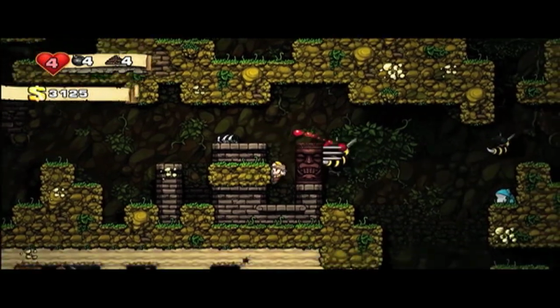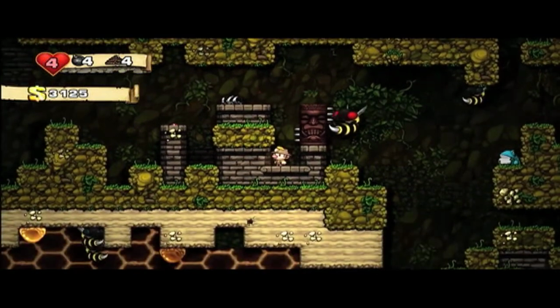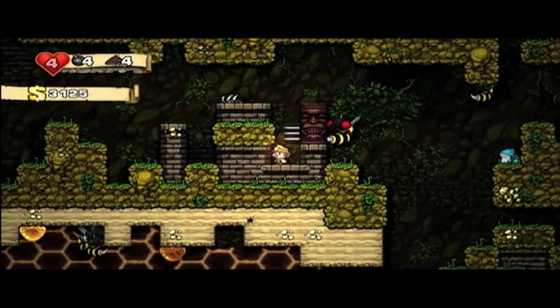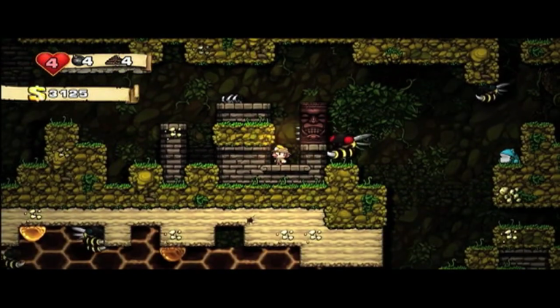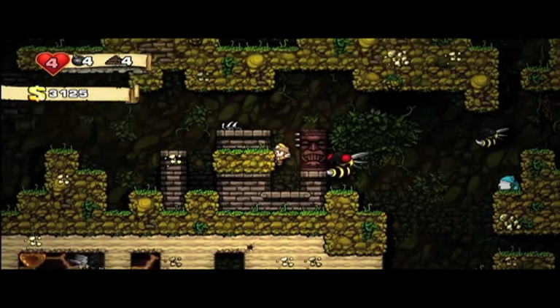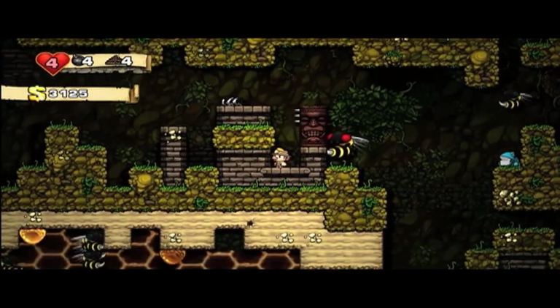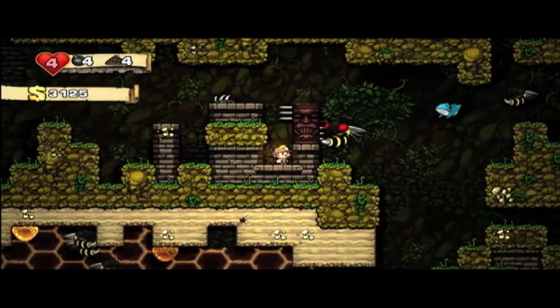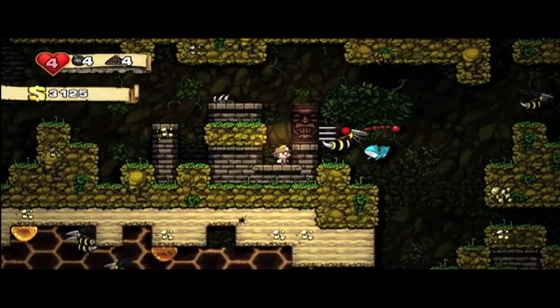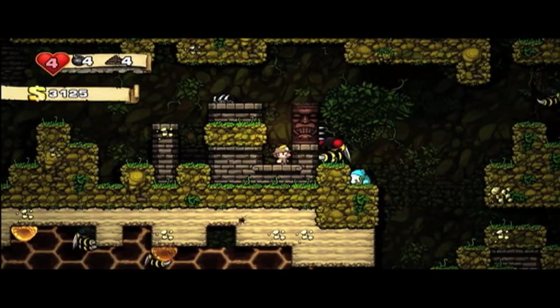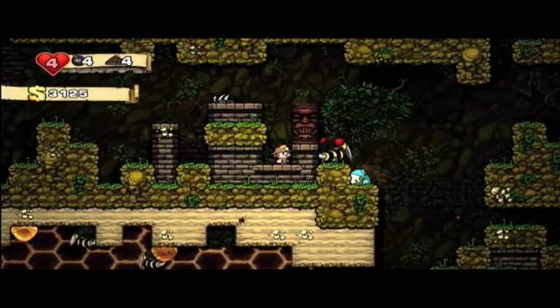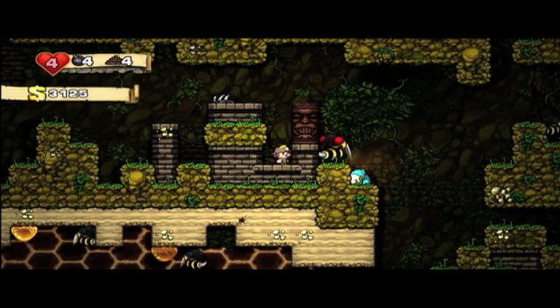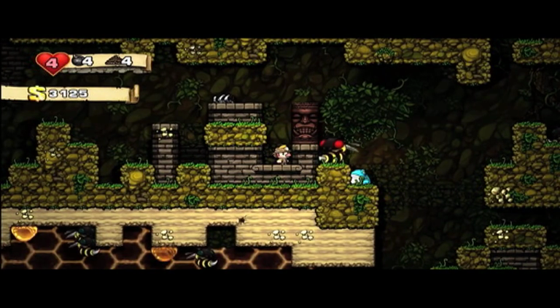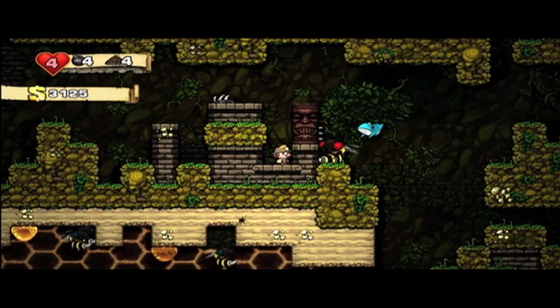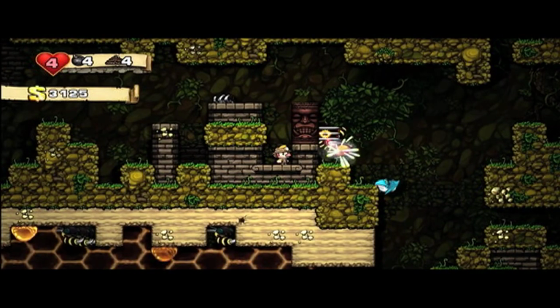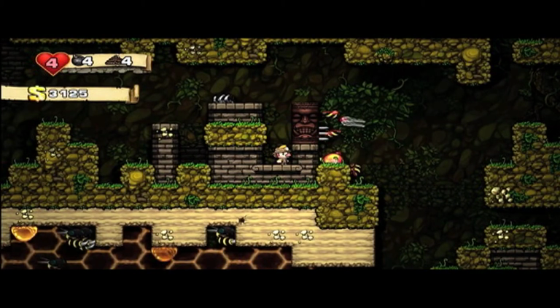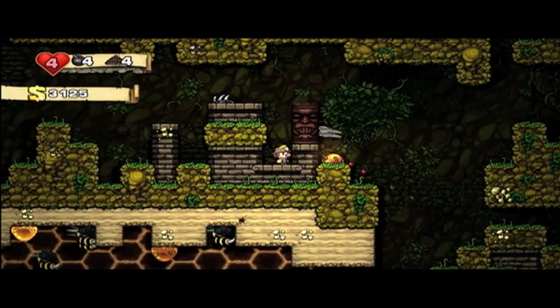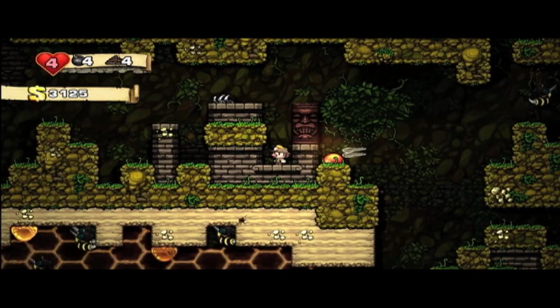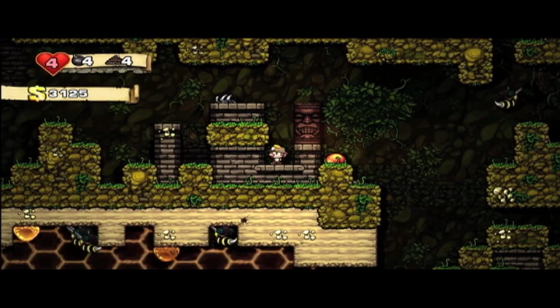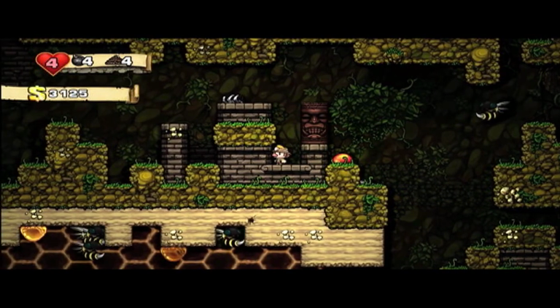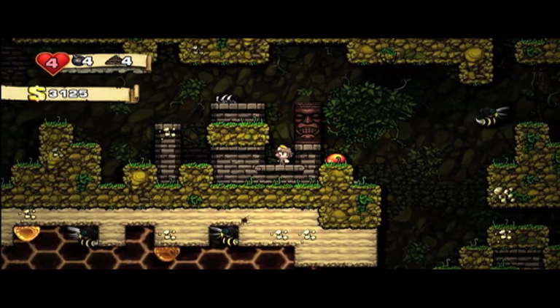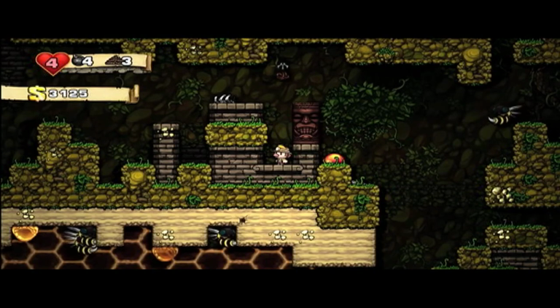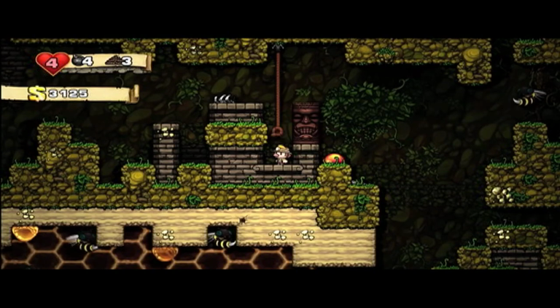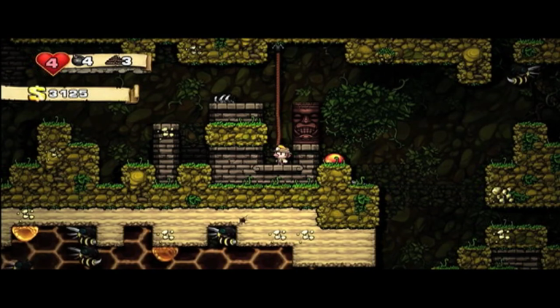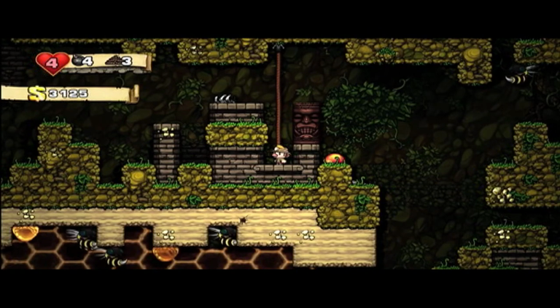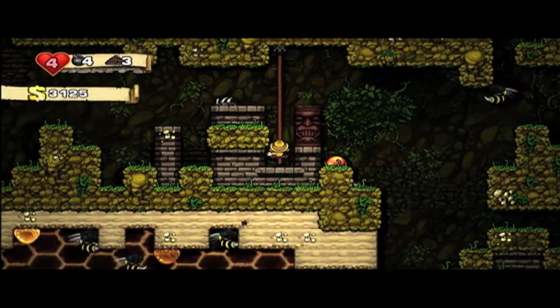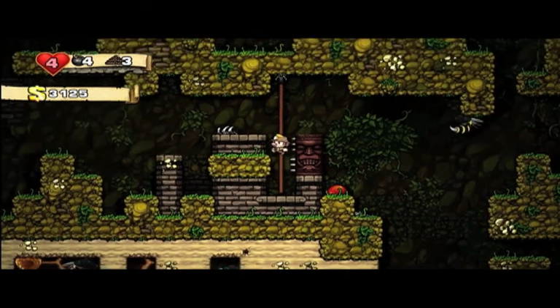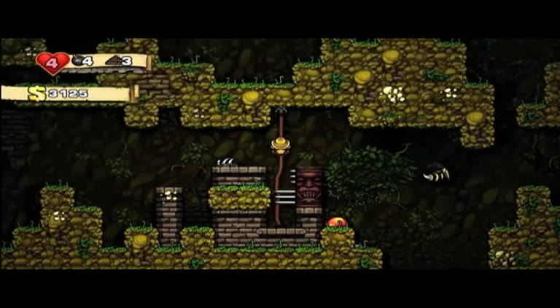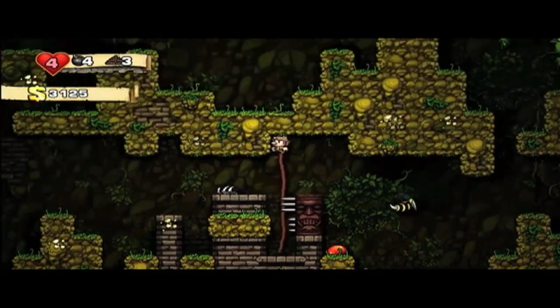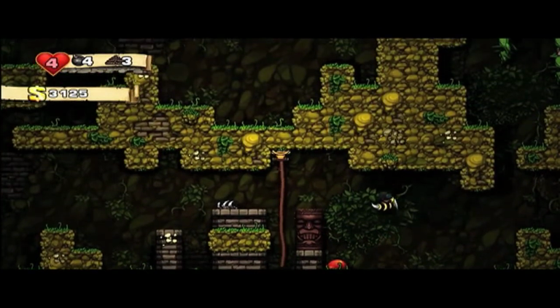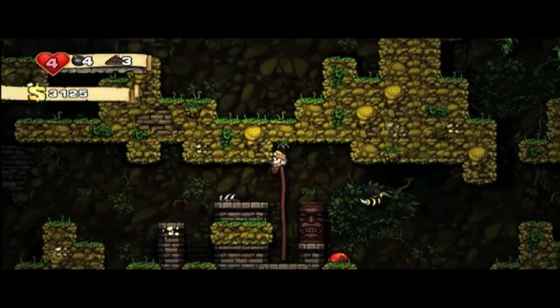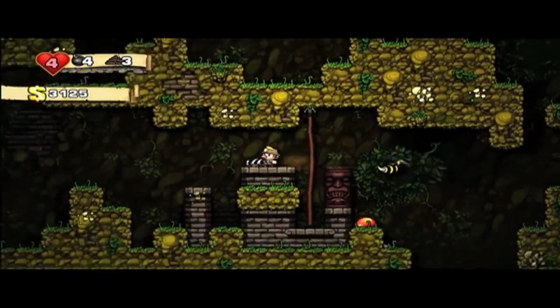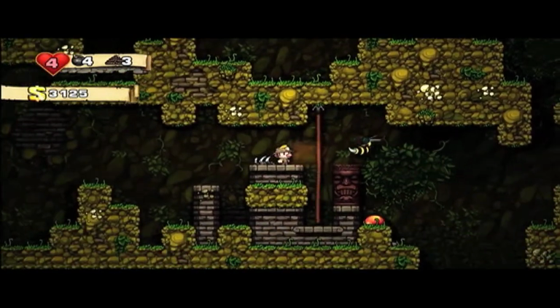If you can get her to run into one of these spike traps, just stand next to it. She won't go around it because she always just tries to run to you, and if you're on the other side of the wall she'll run straight into it.